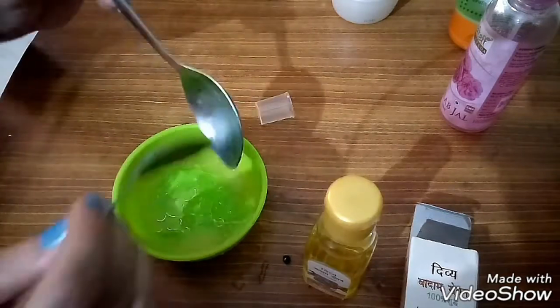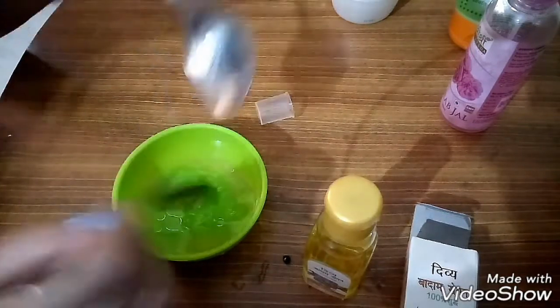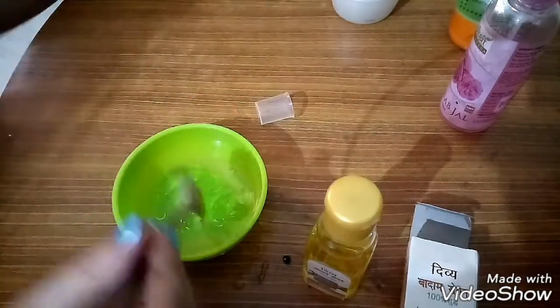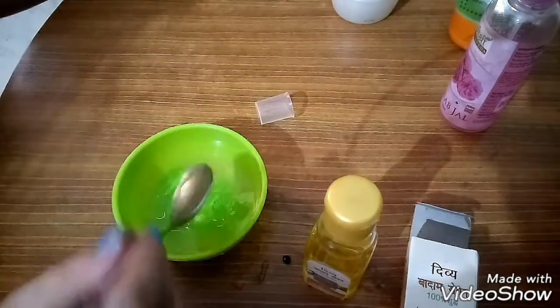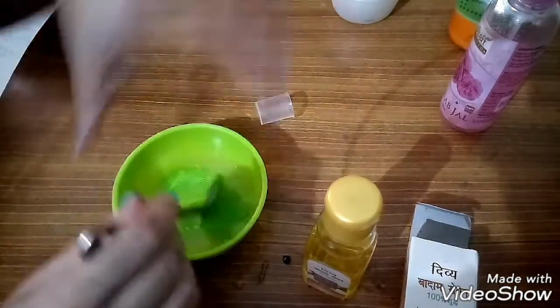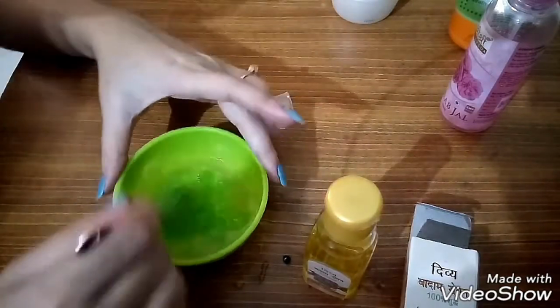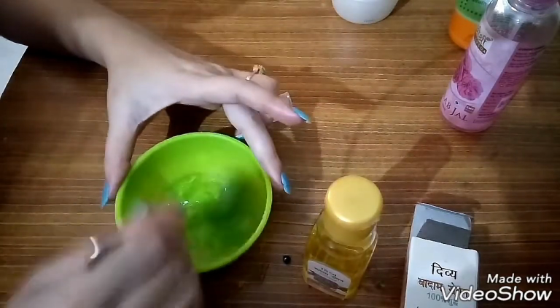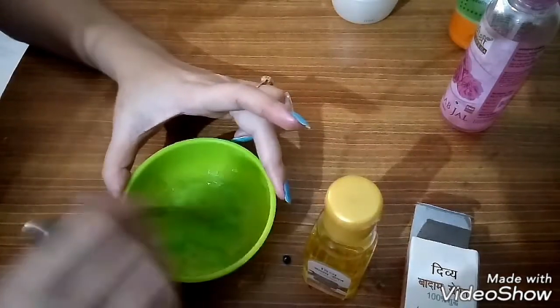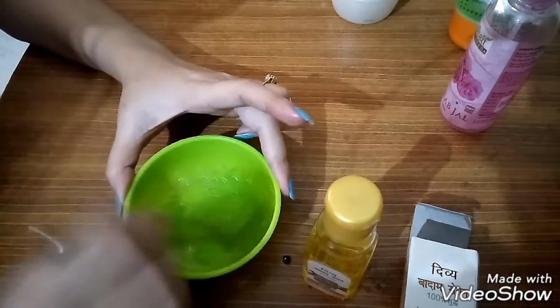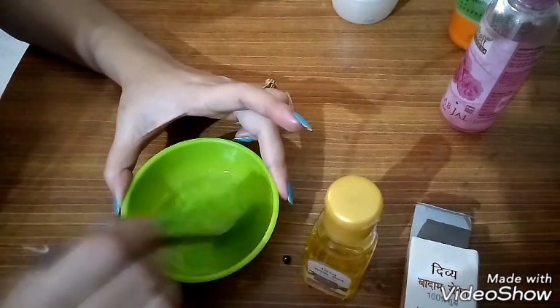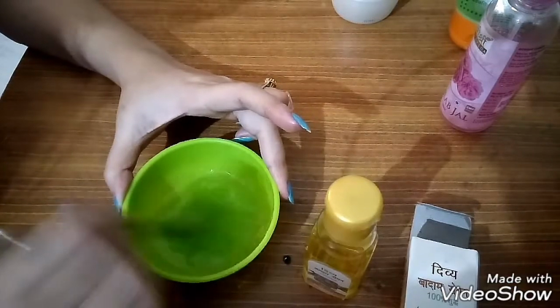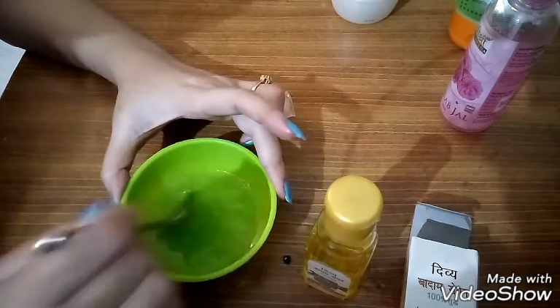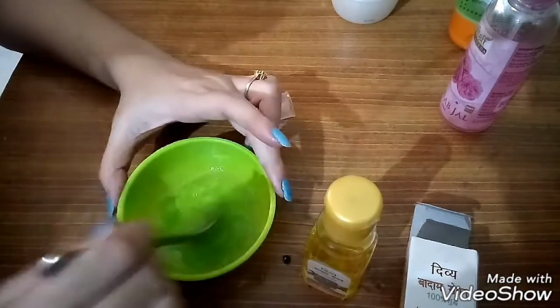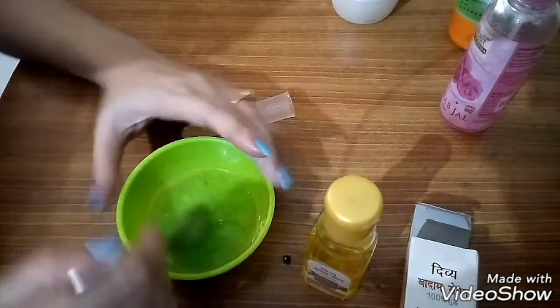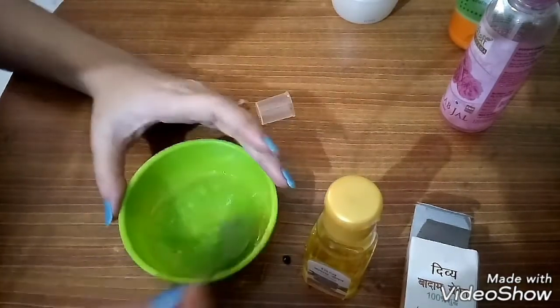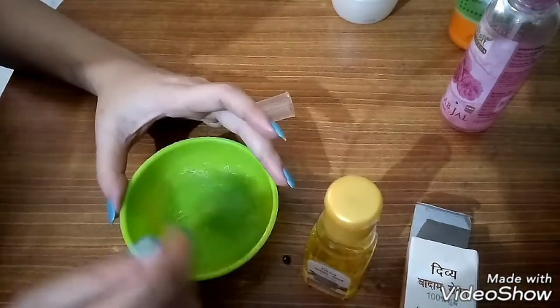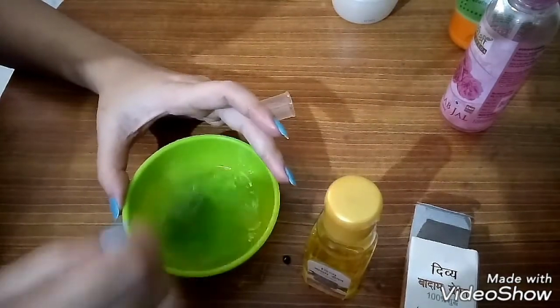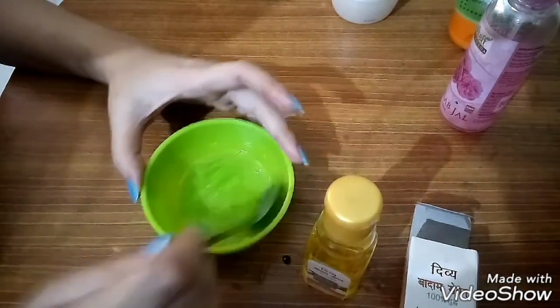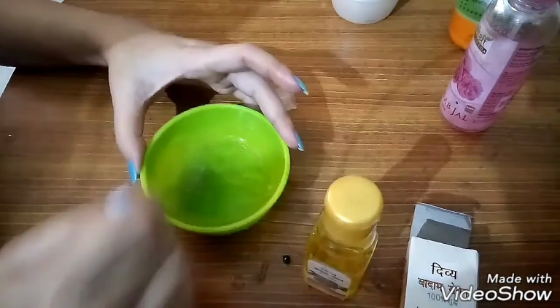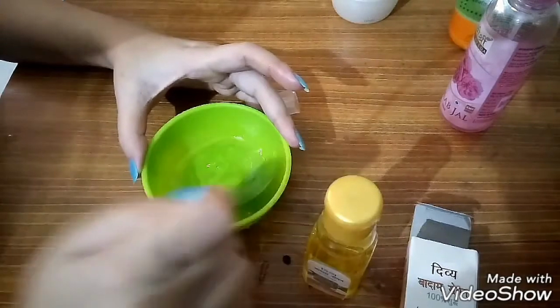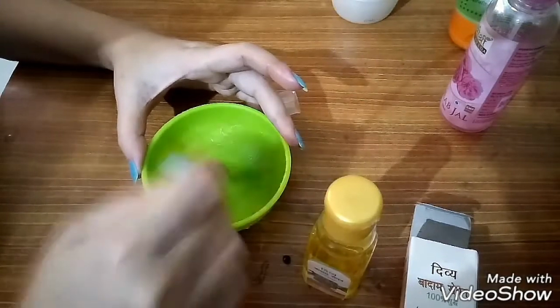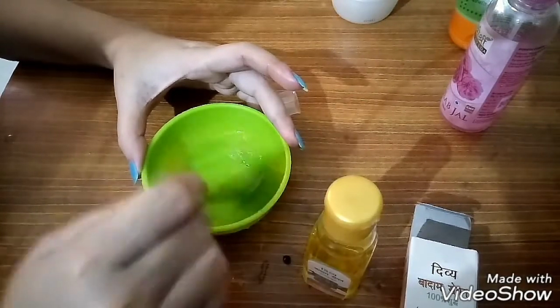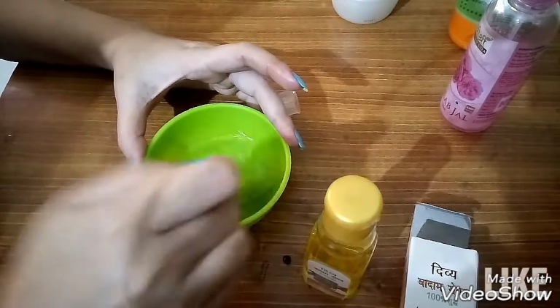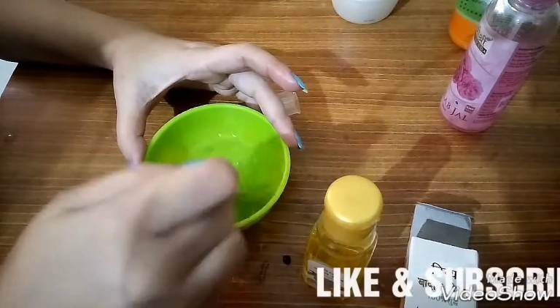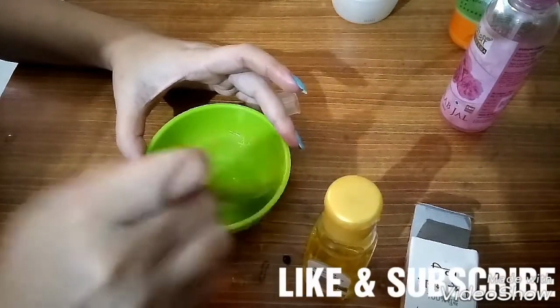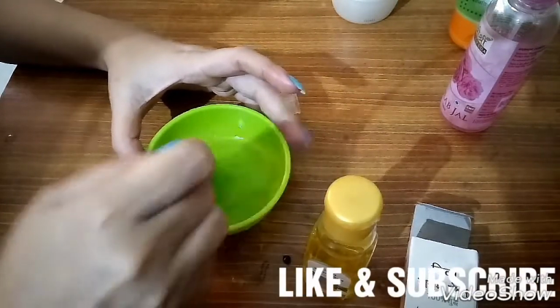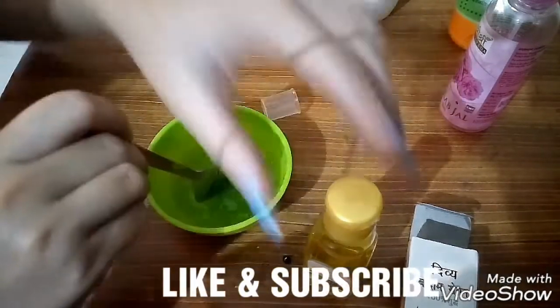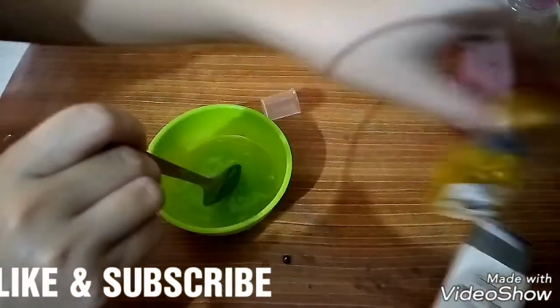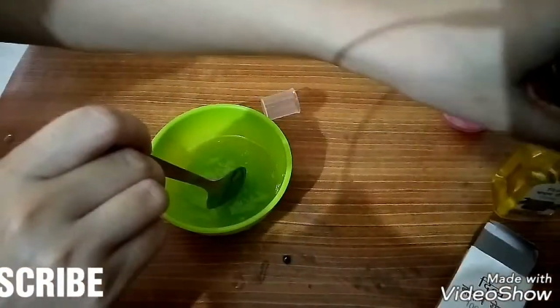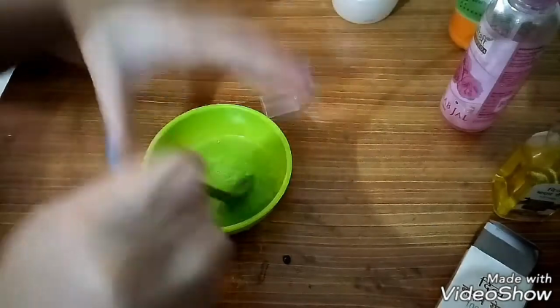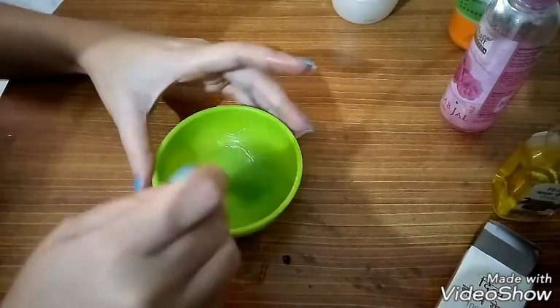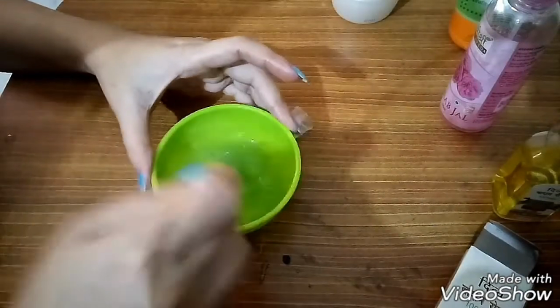यह थोड़ा thick होता है तो dry skin के लिए बहुत ही अच्छा होता है — dry skin के लोग इसको as a serum use करें. Face clean करने के बाद toner लगाएं, उसके बाद इसको as a serum use करें, और इसके बाद आप लोग night cream लगा सकते हैं.